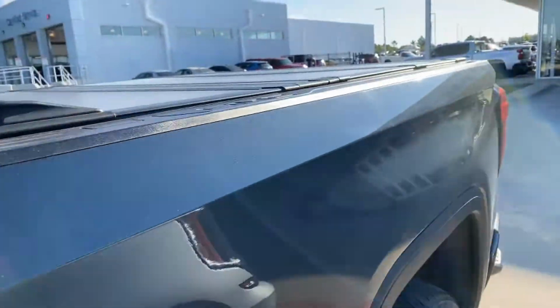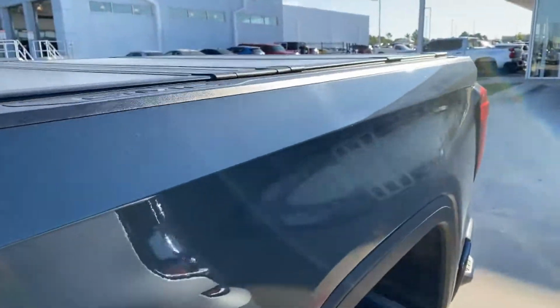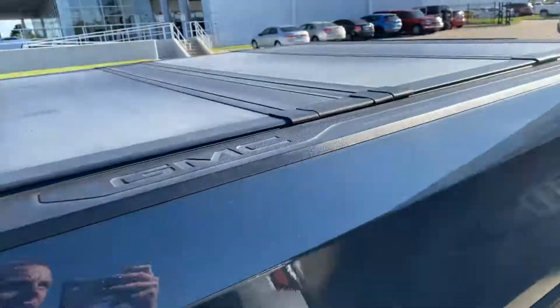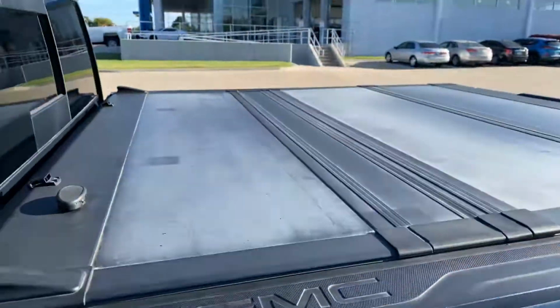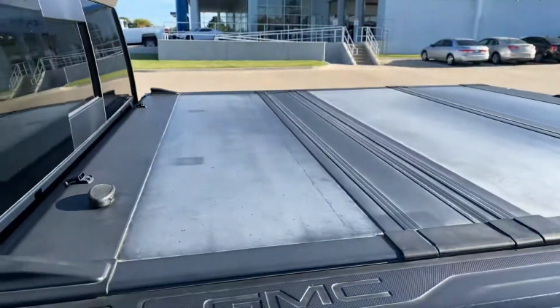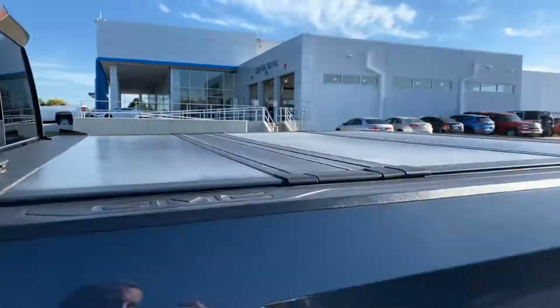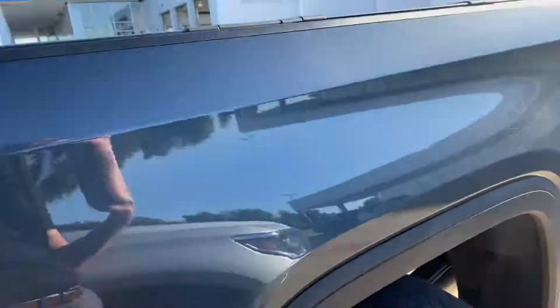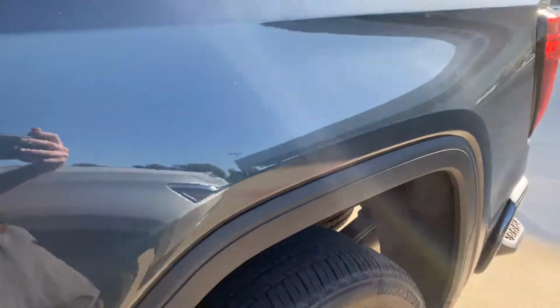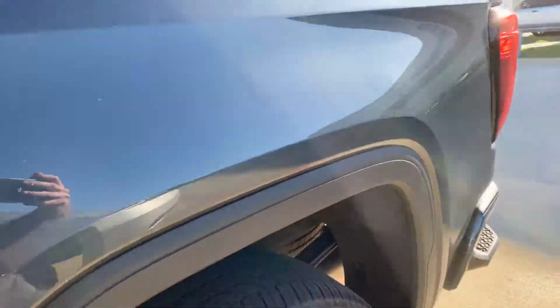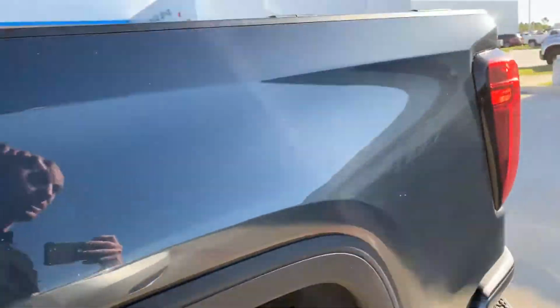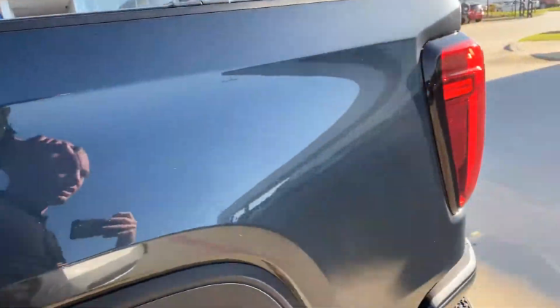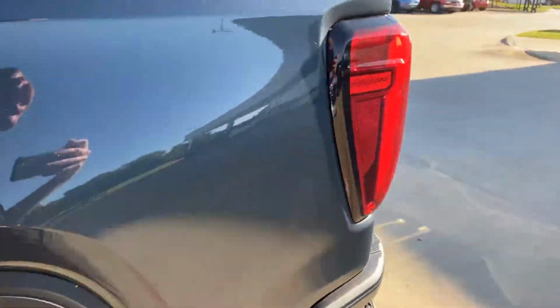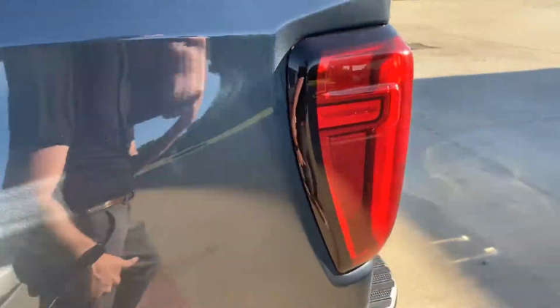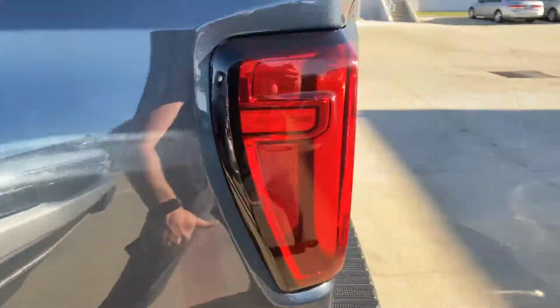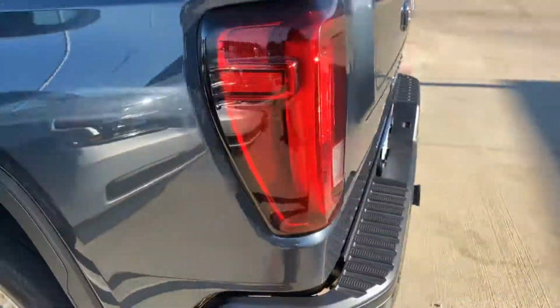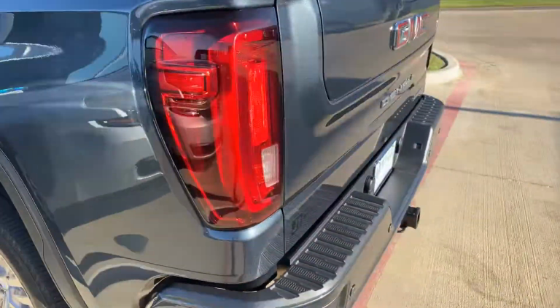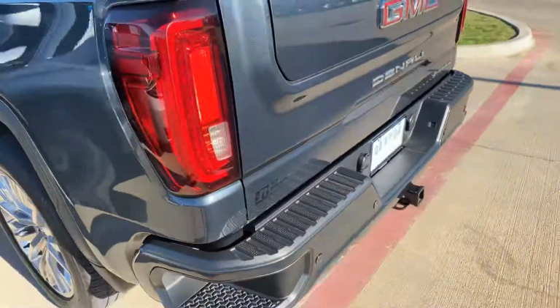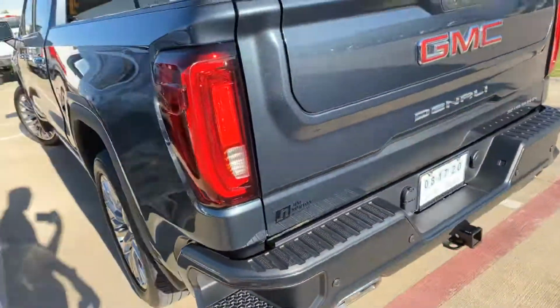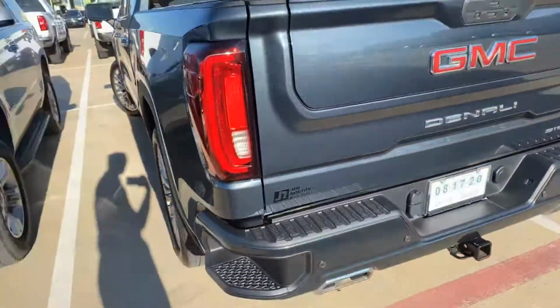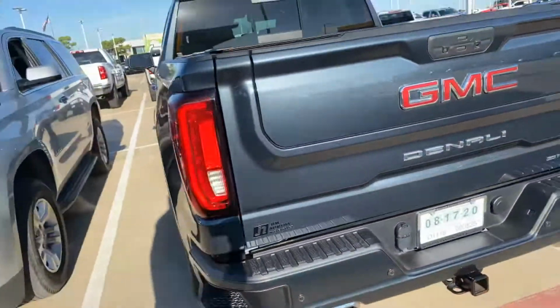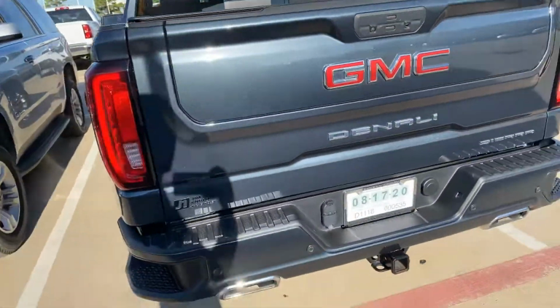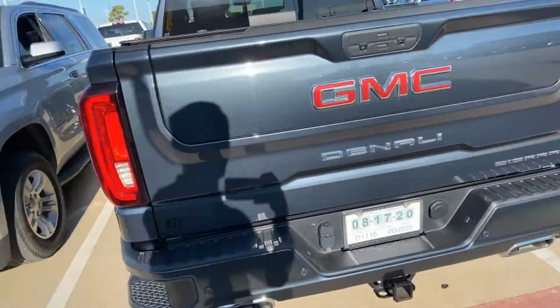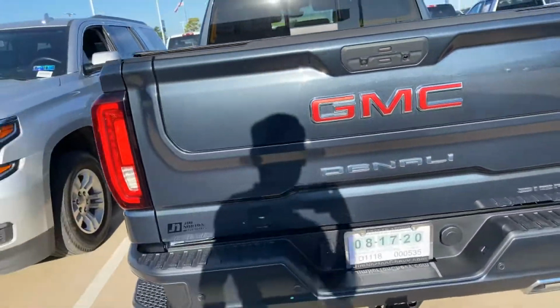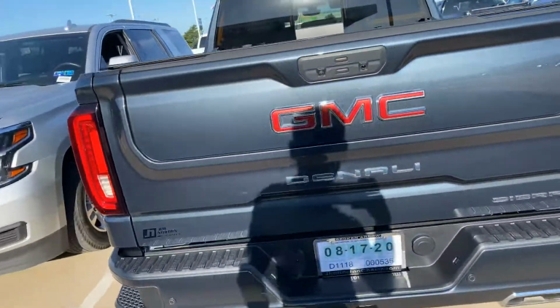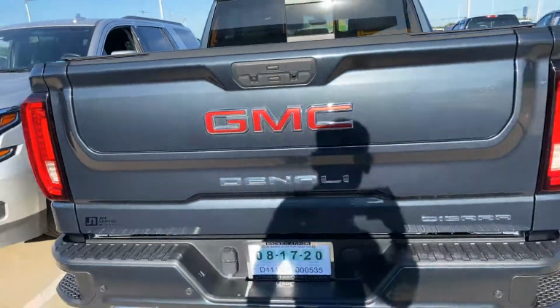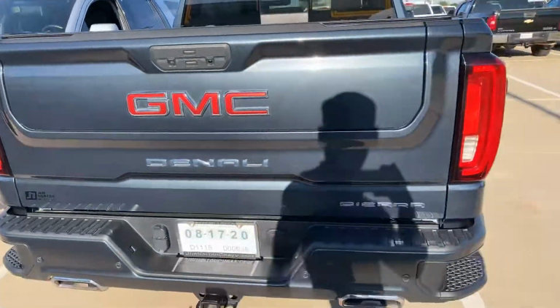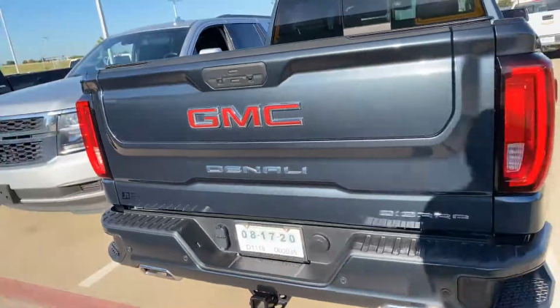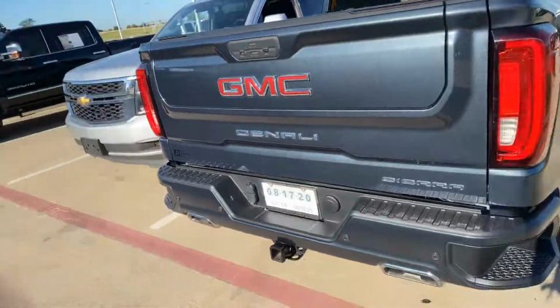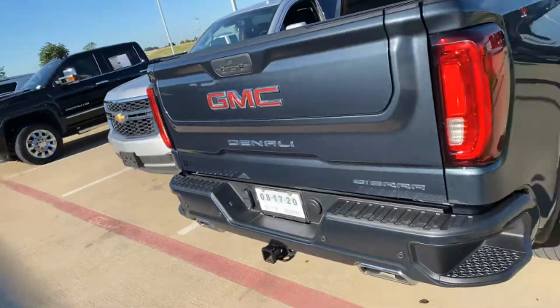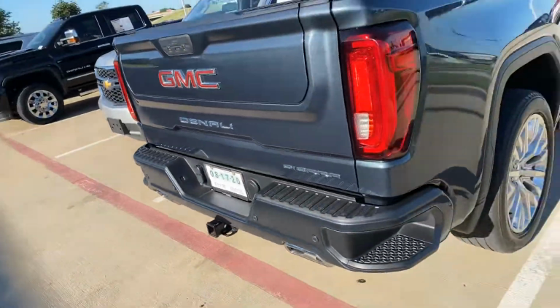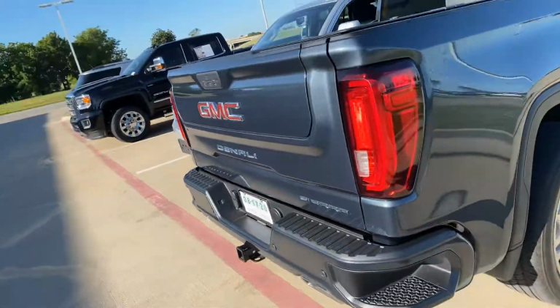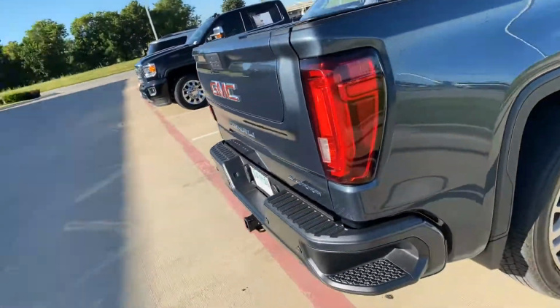It looks like it has the tonneau cover on it. The exterior of this car is immaculate.